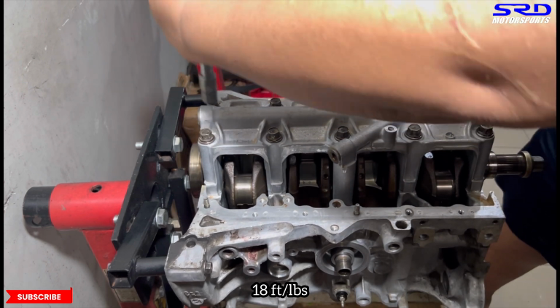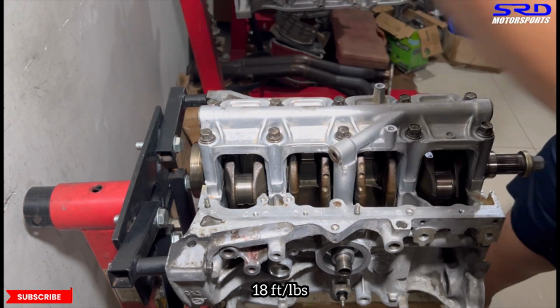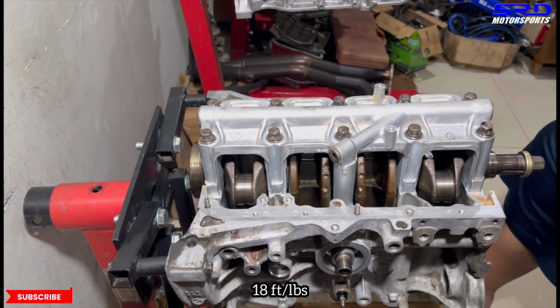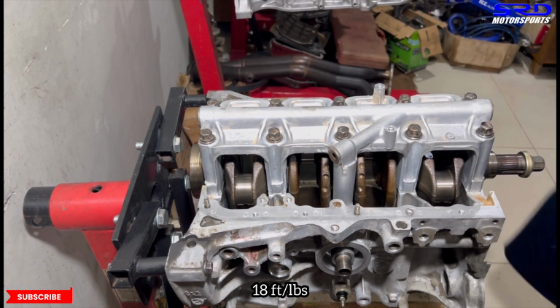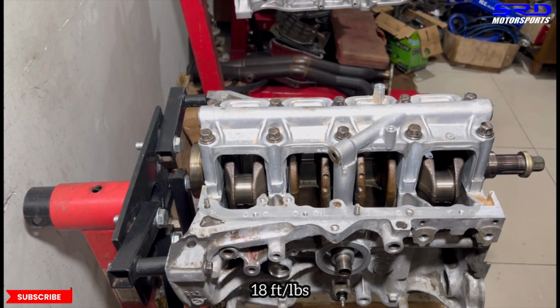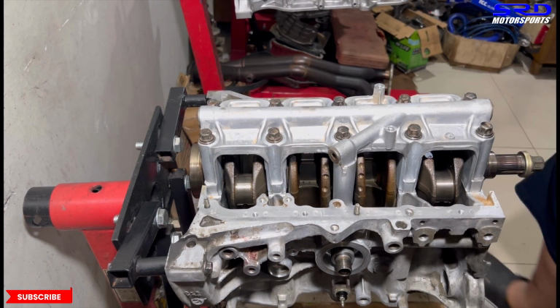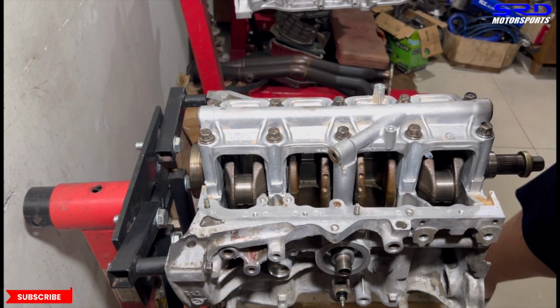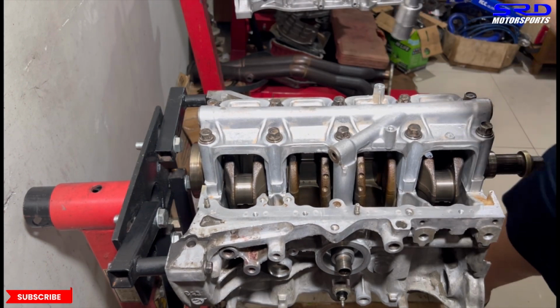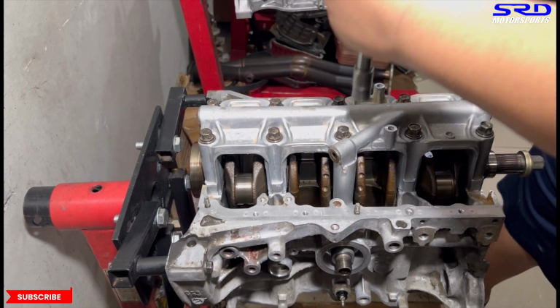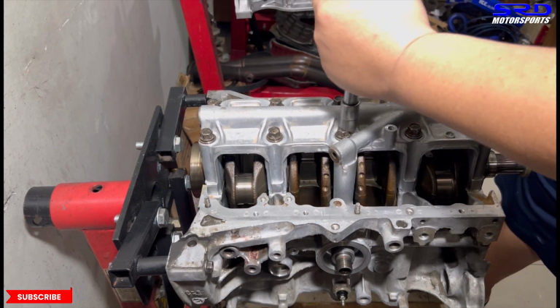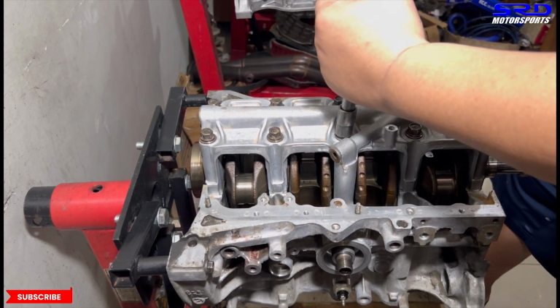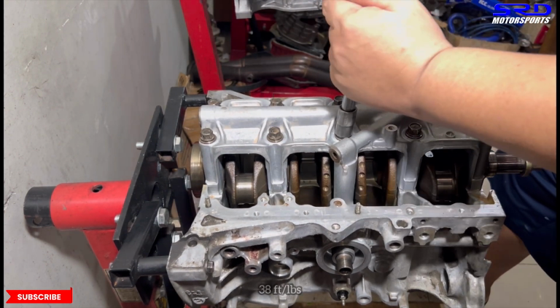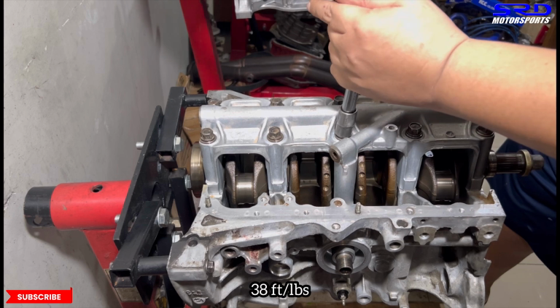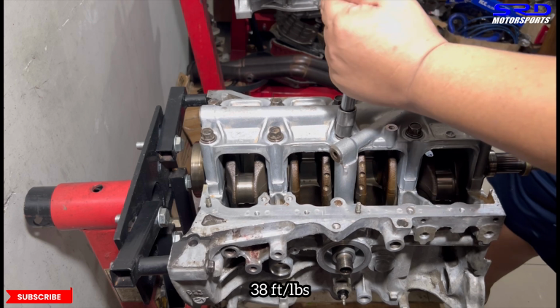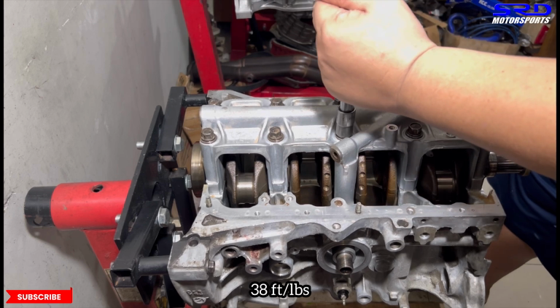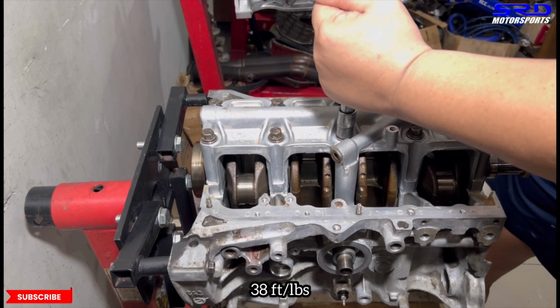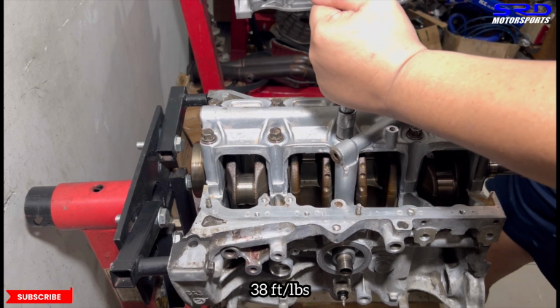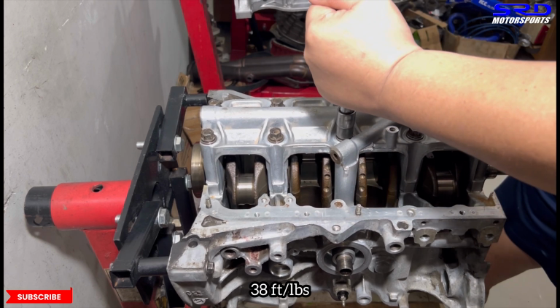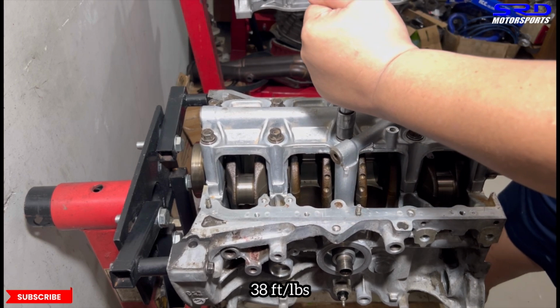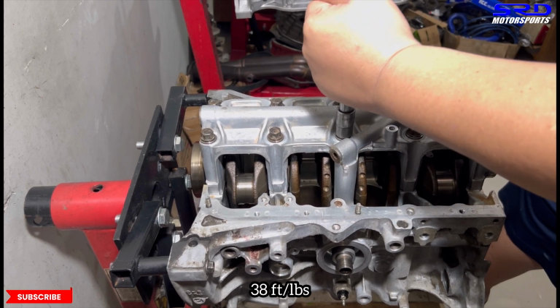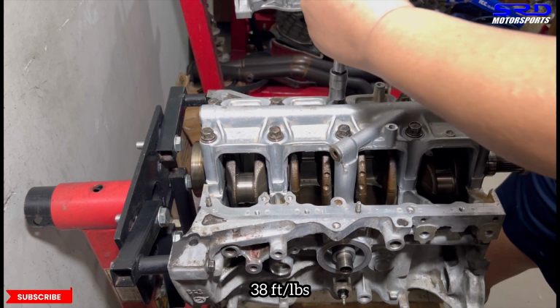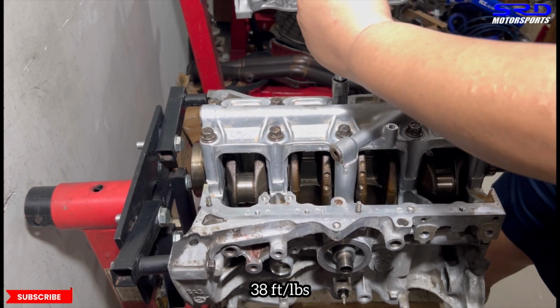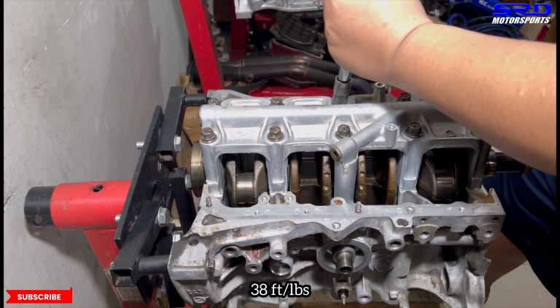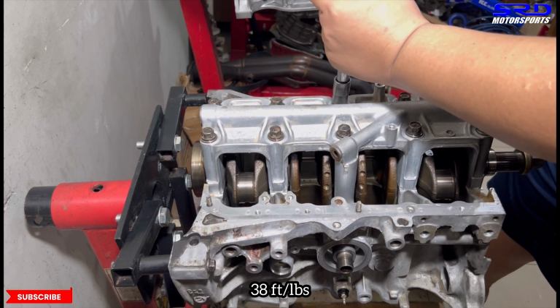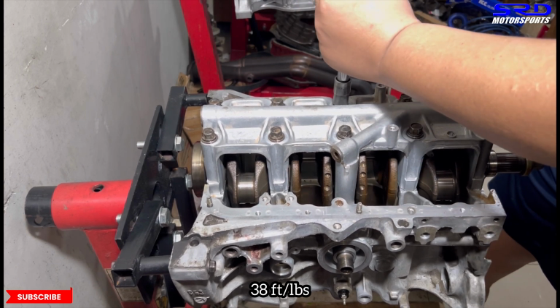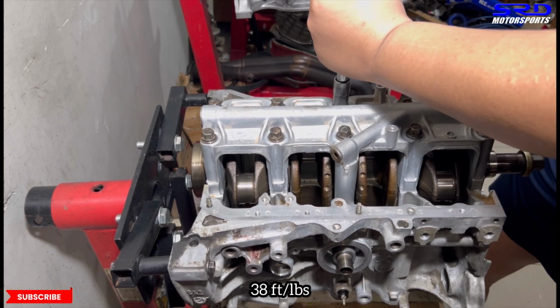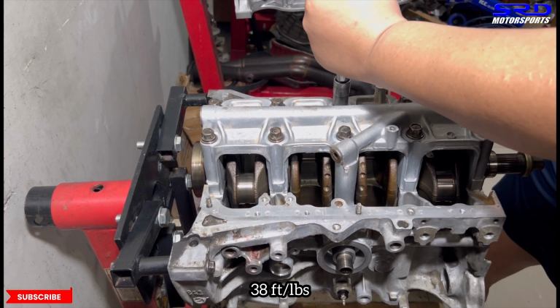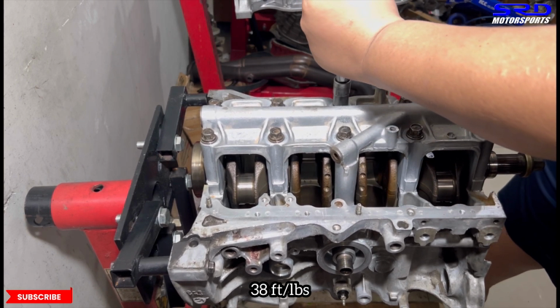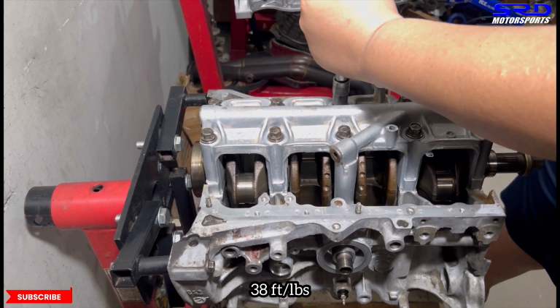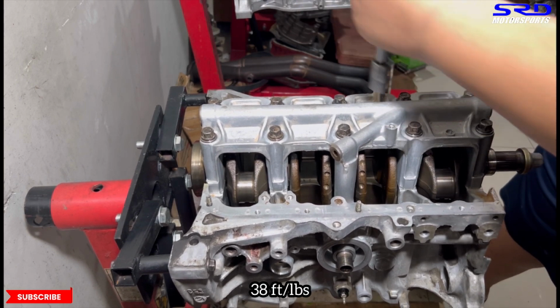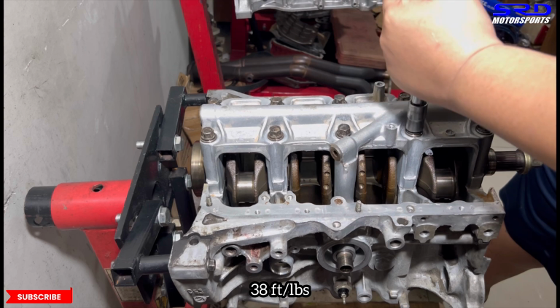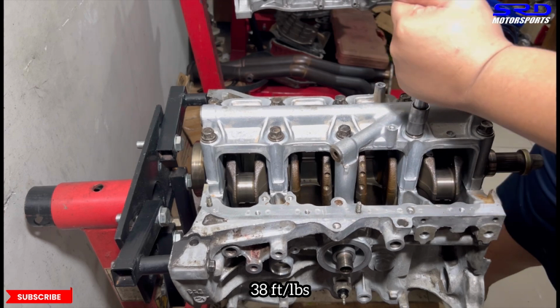On to the second step, which is 38 foot-pounds torque. It's louder now — you can see that. Now we're going to speed this up to finish the rest.